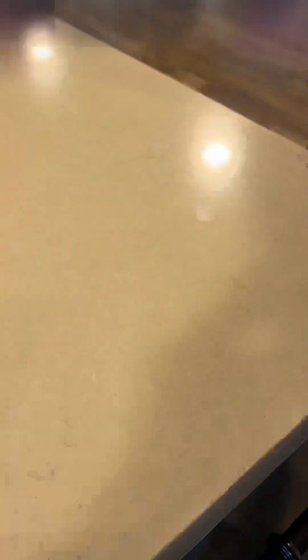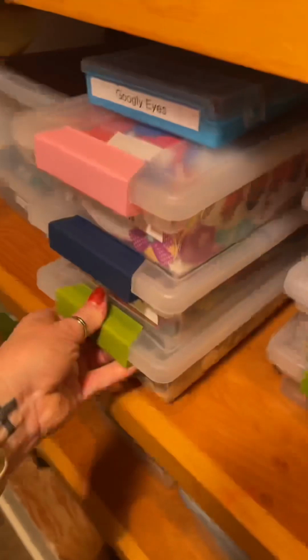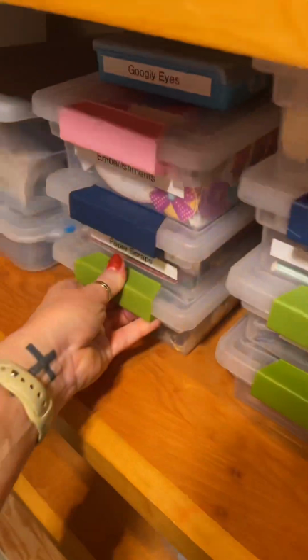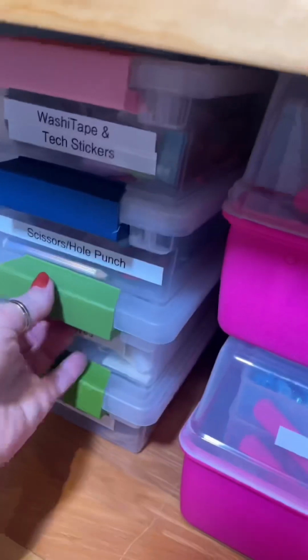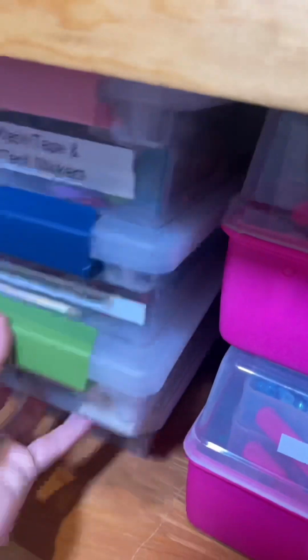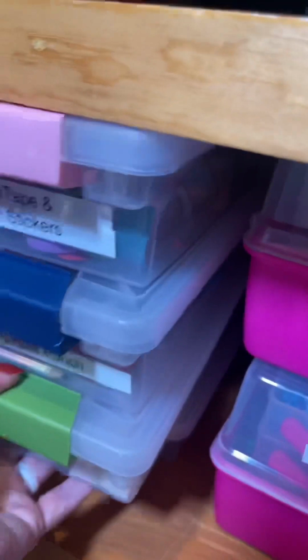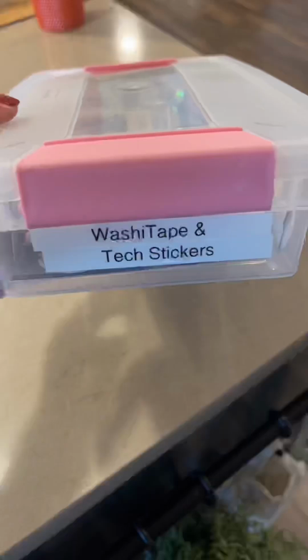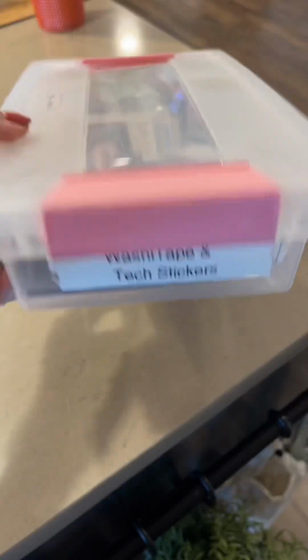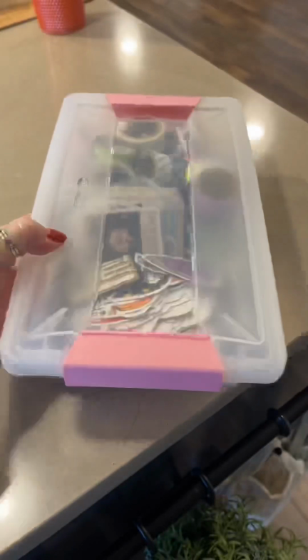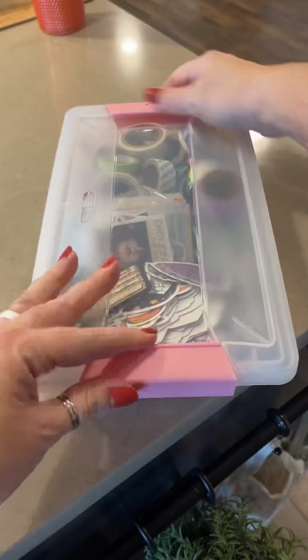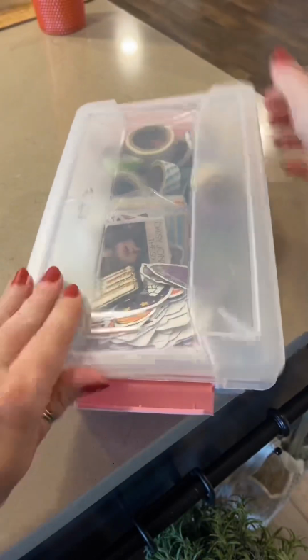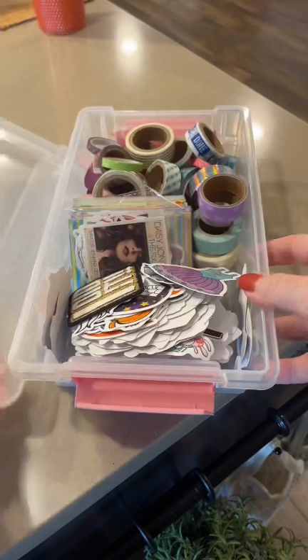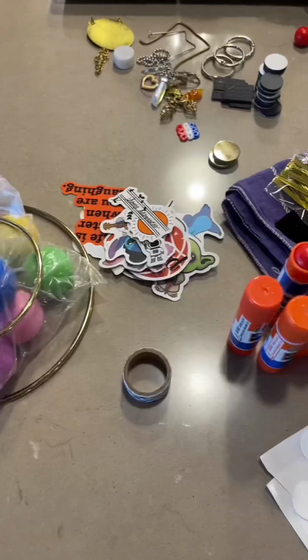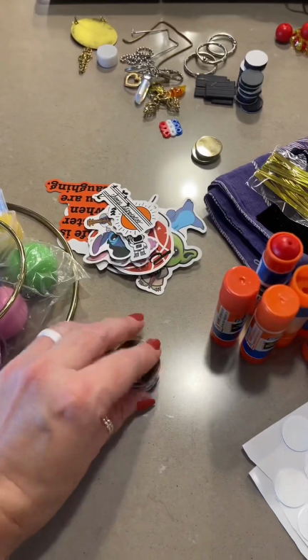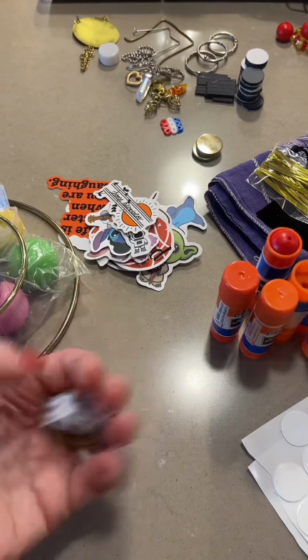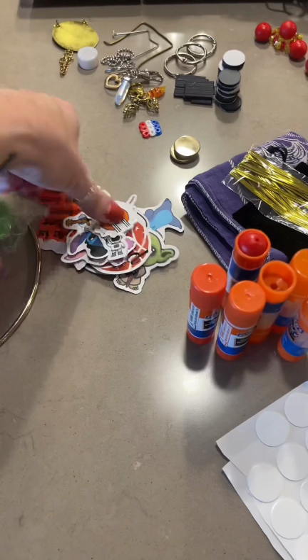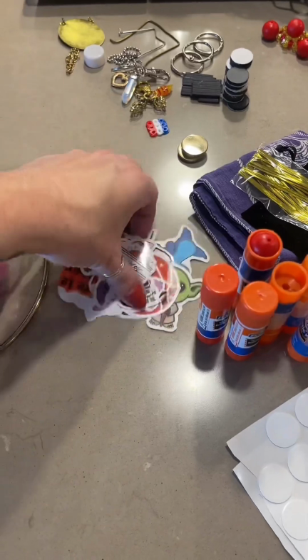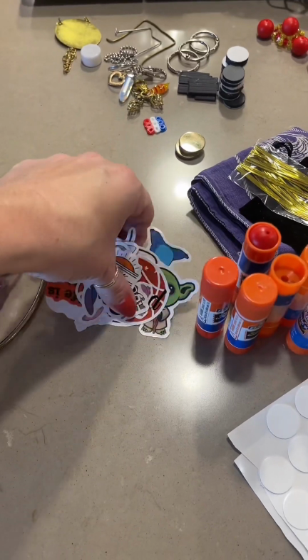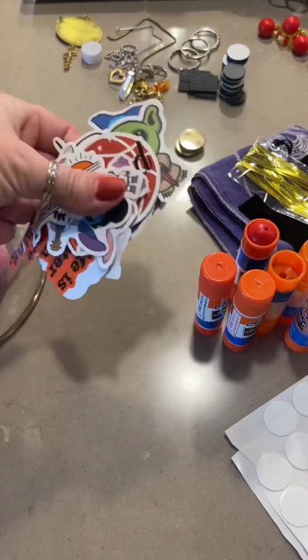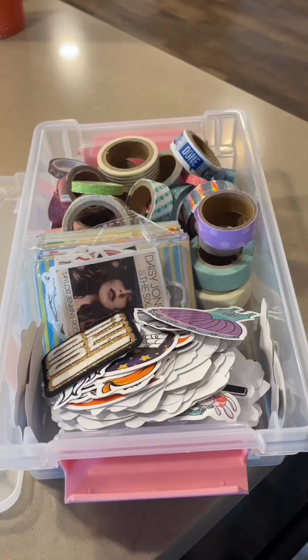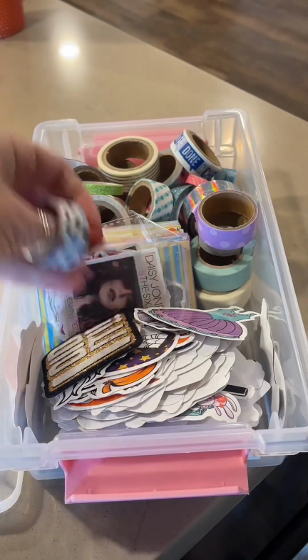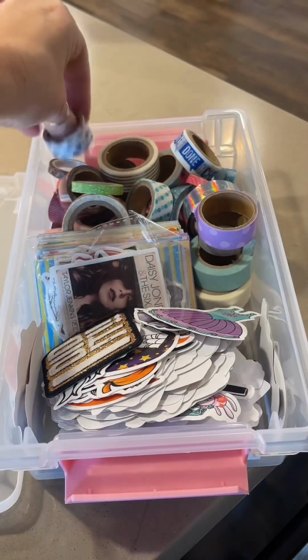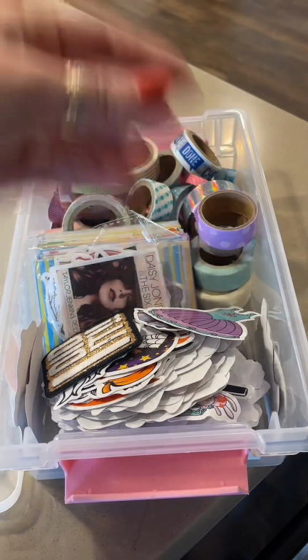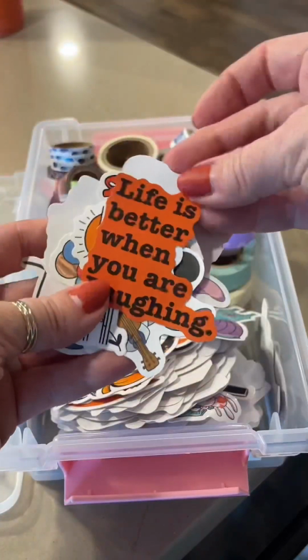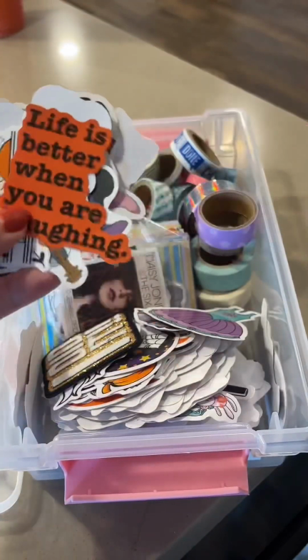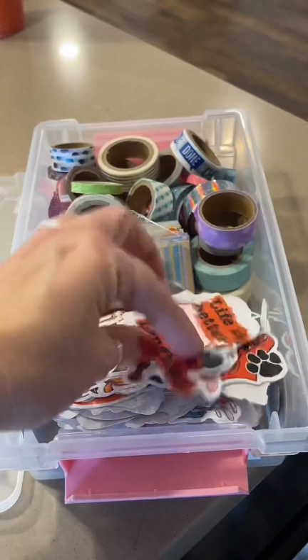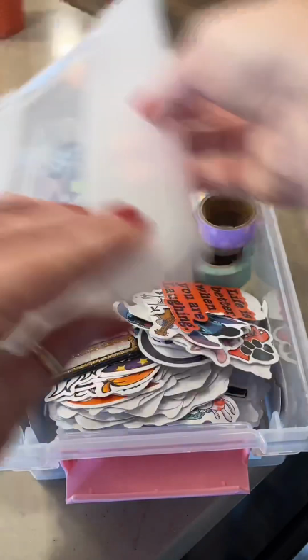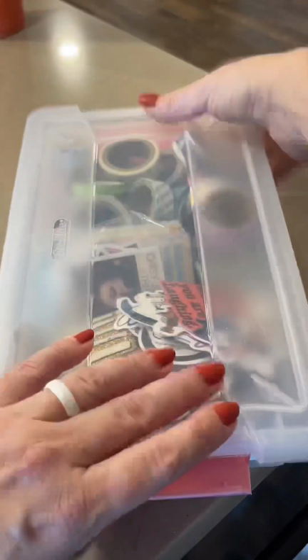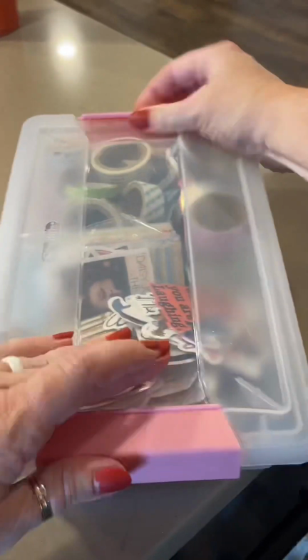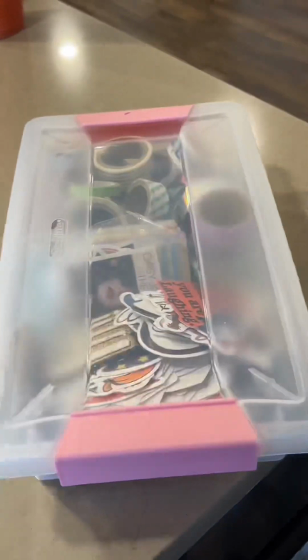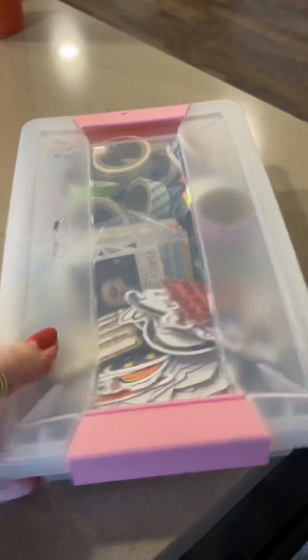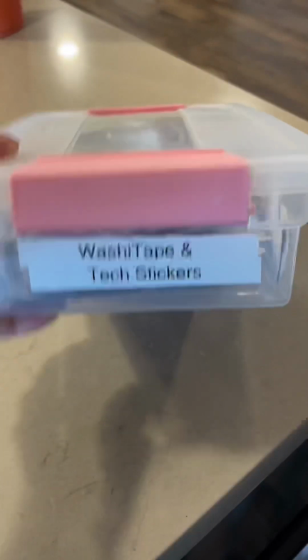My daughter was recently digging through our text stickers so I do have a lot of those to put away. She was wanting to decorate her items for school, so she had a whole bunch out and then threw them in the bag — because why put them away when you can just put them in the bag?